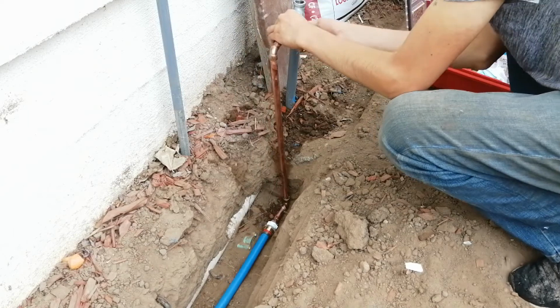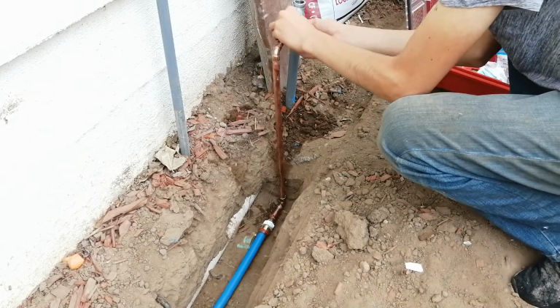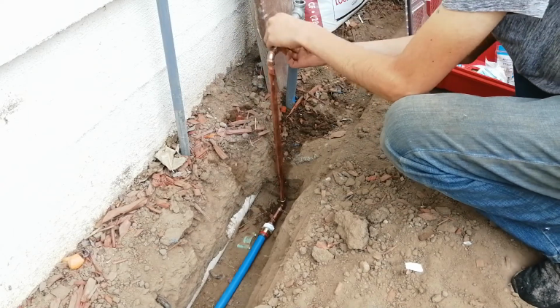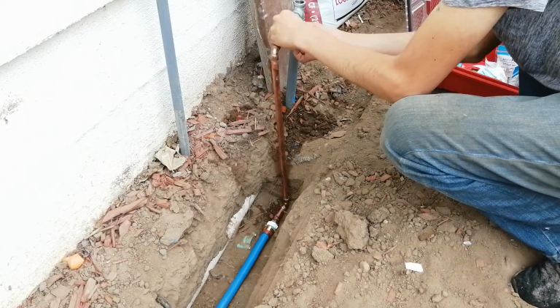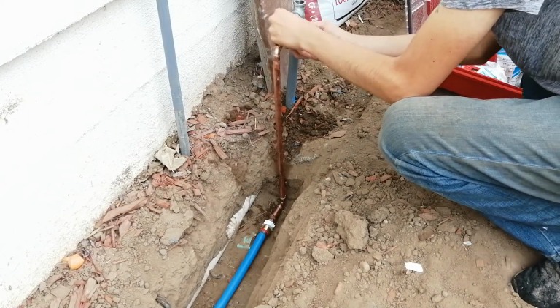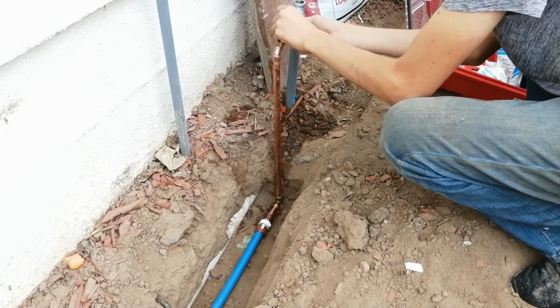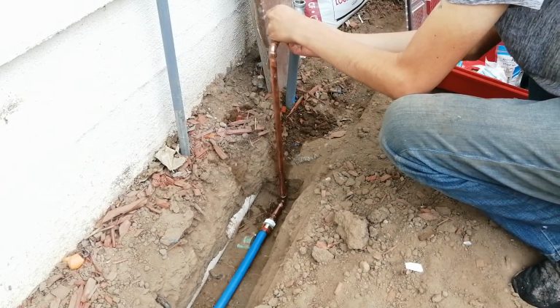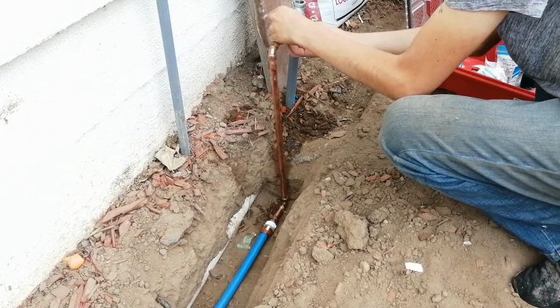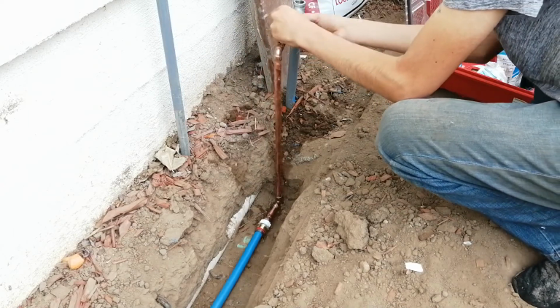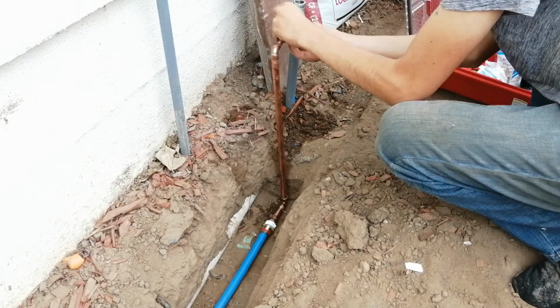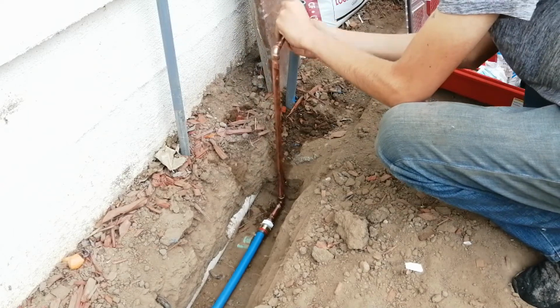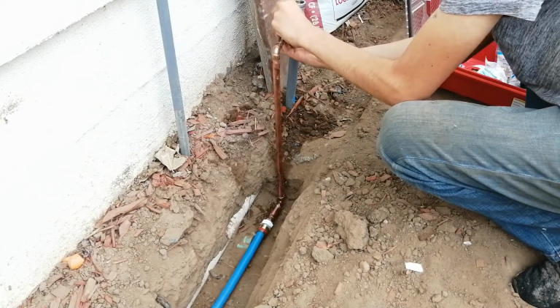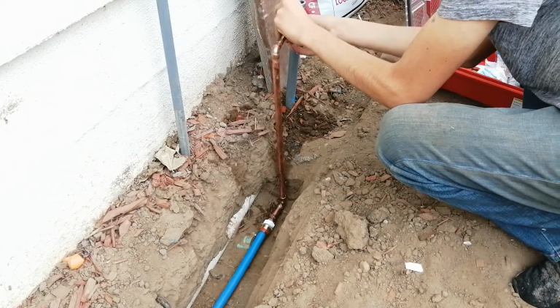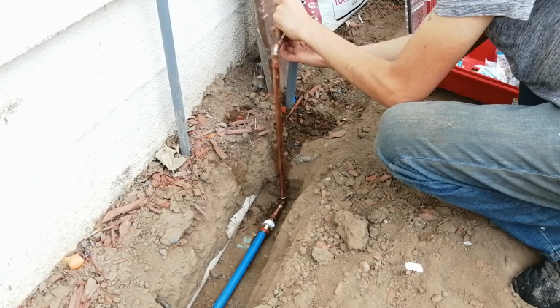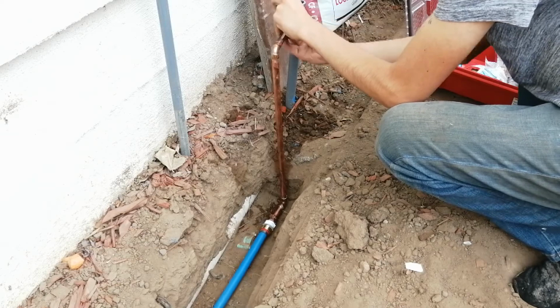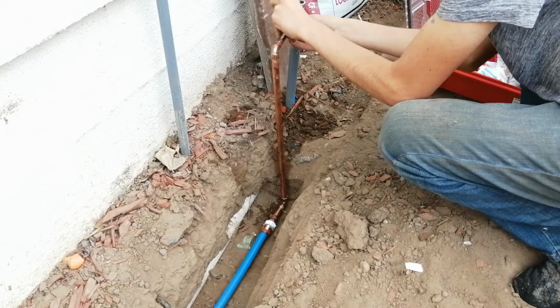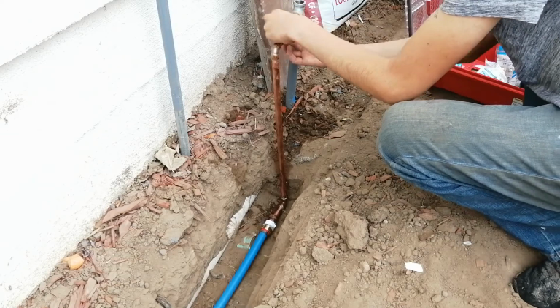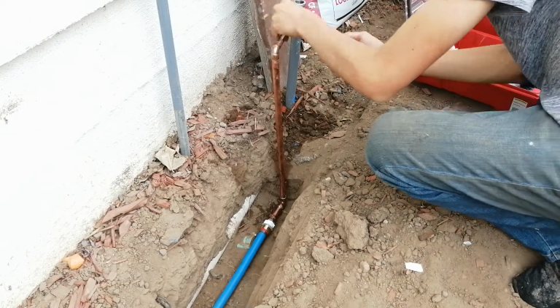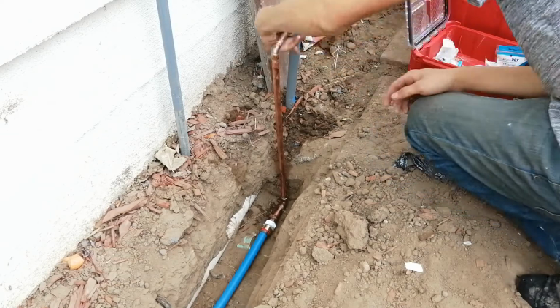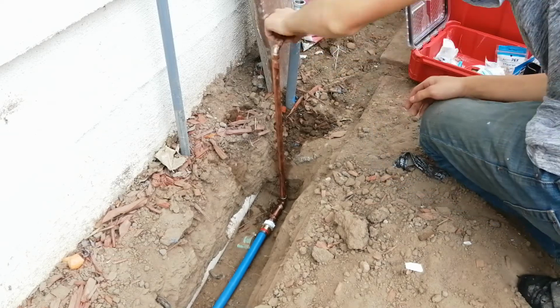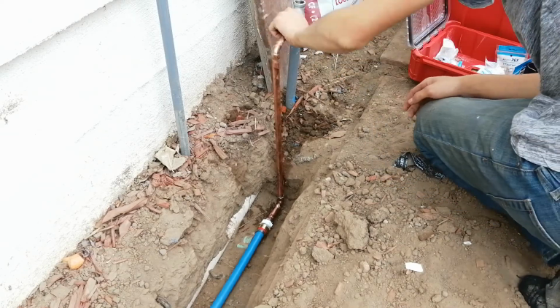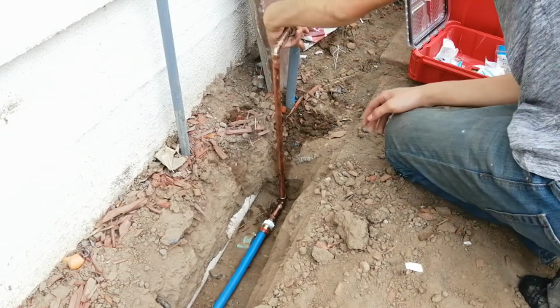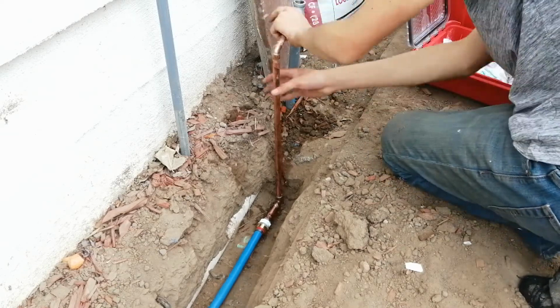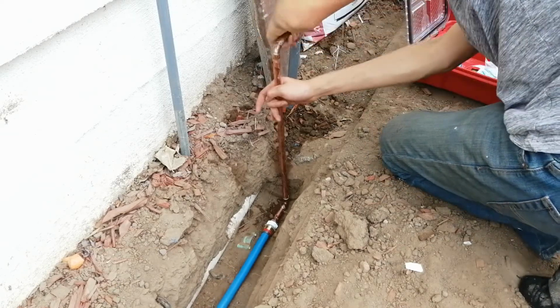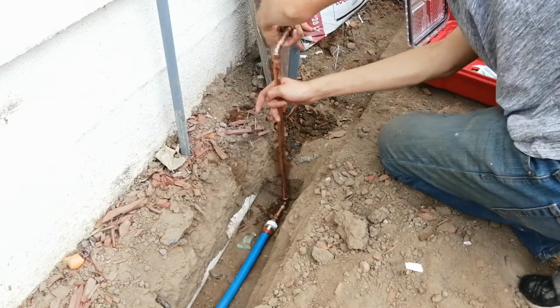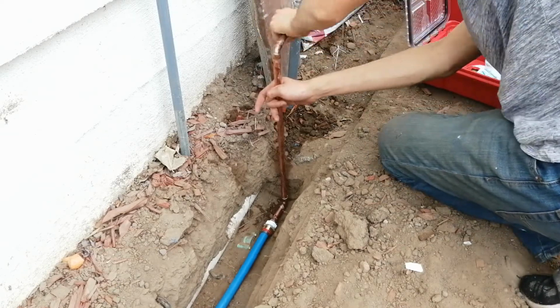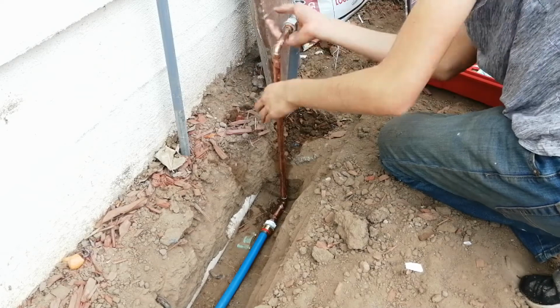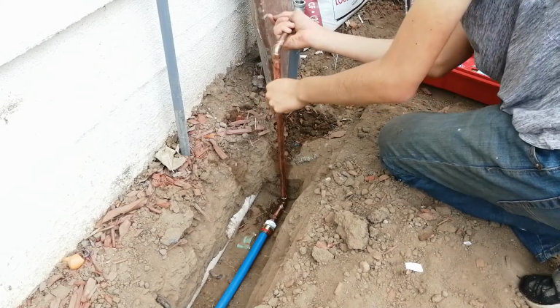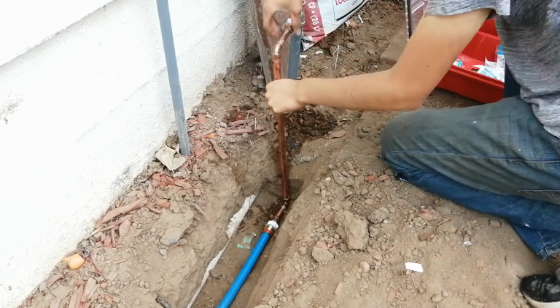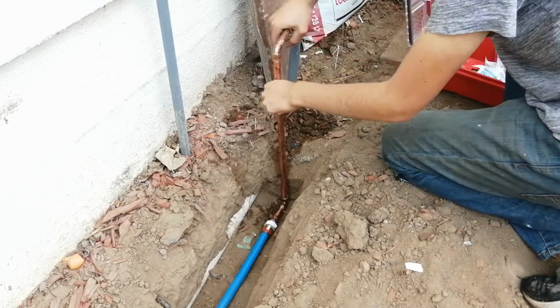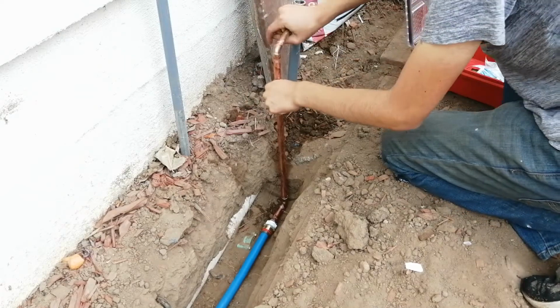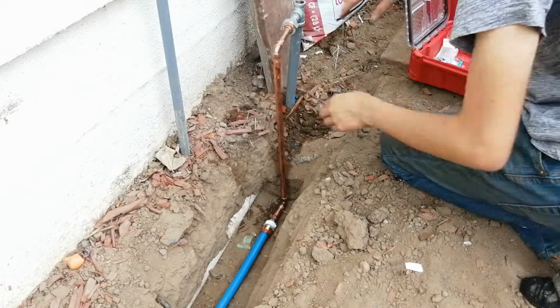To finish this end of the pipeline, I just assembled the dielectric union and tightened it up. Then I replaced the top section of the hose bib riser, so we still have a hose bib here.